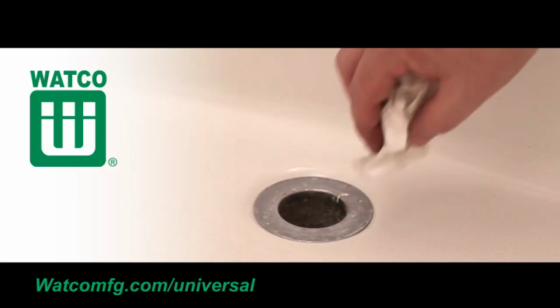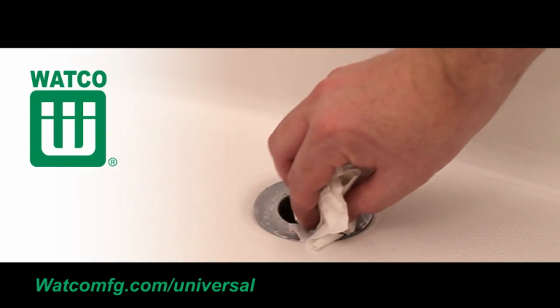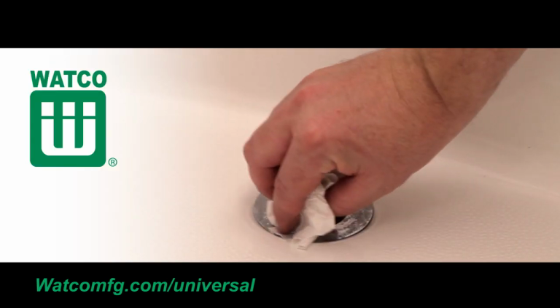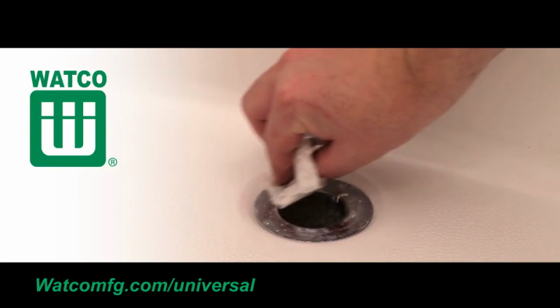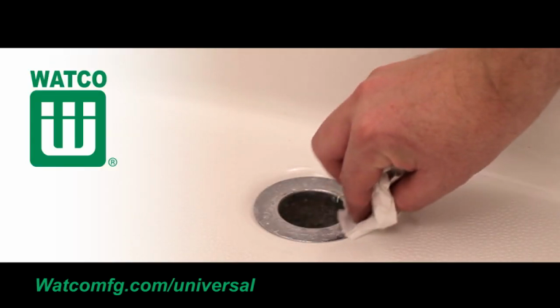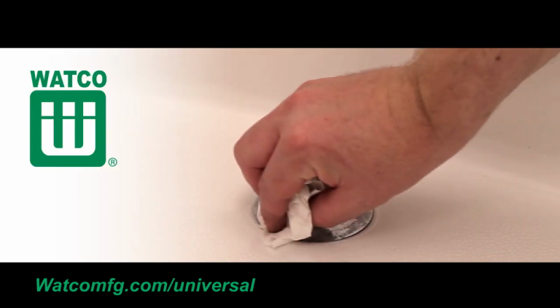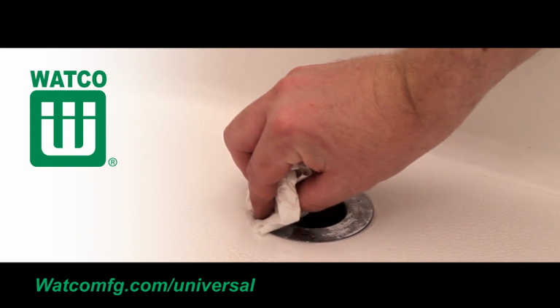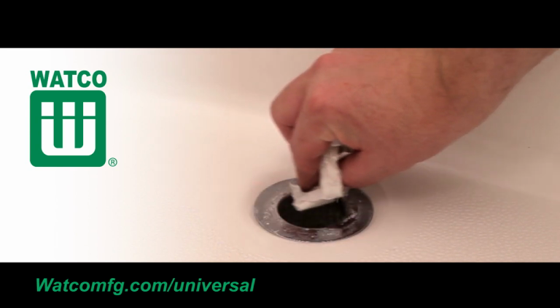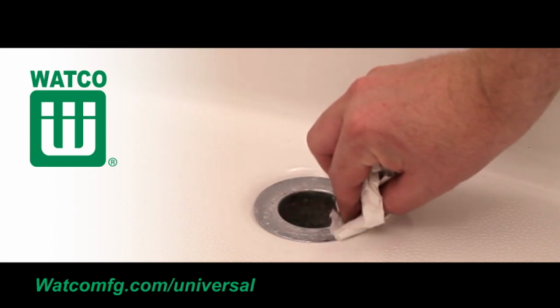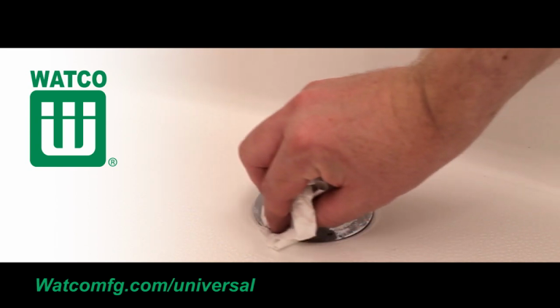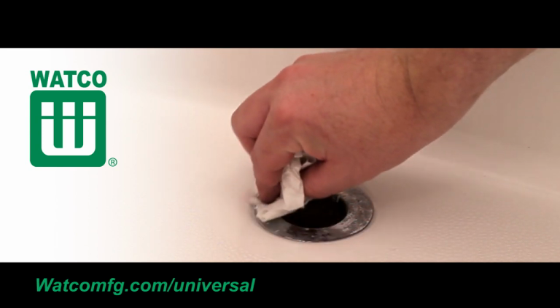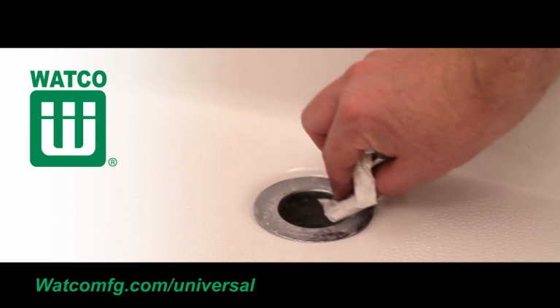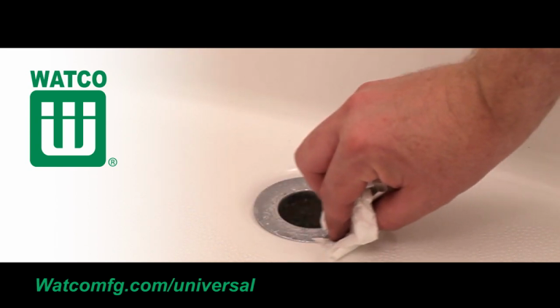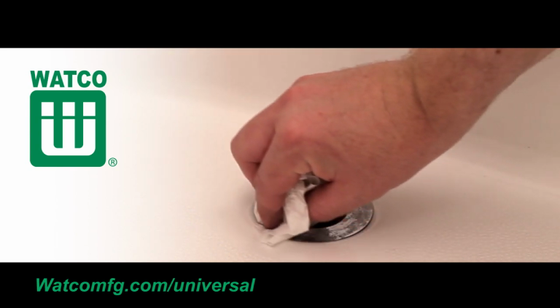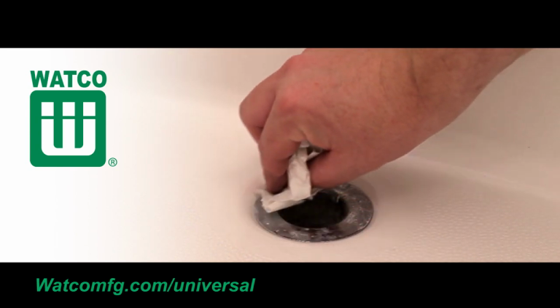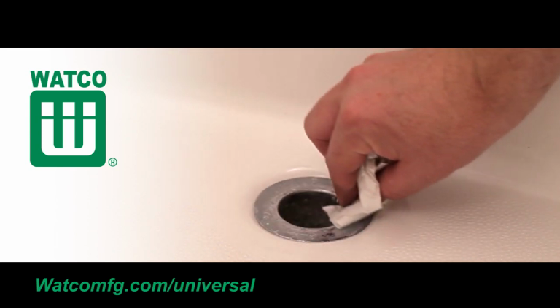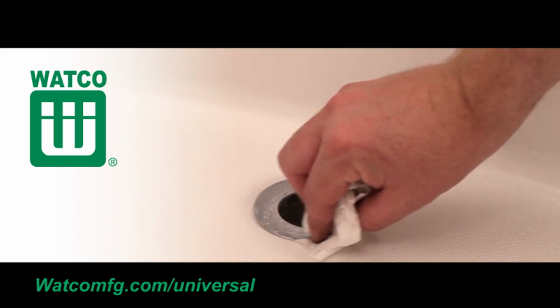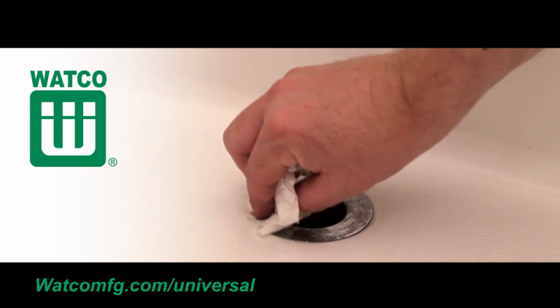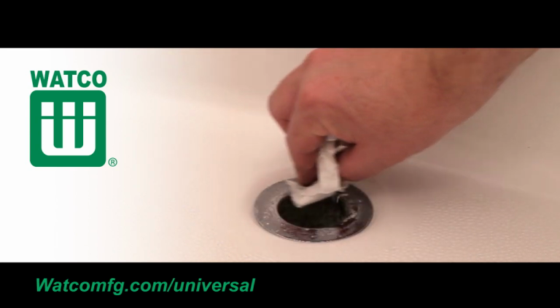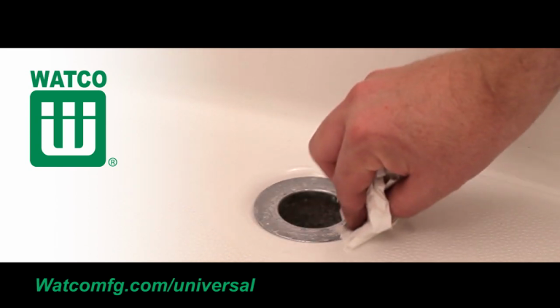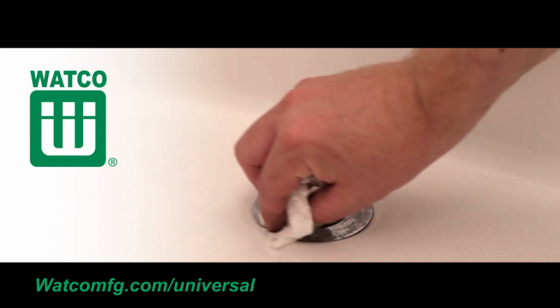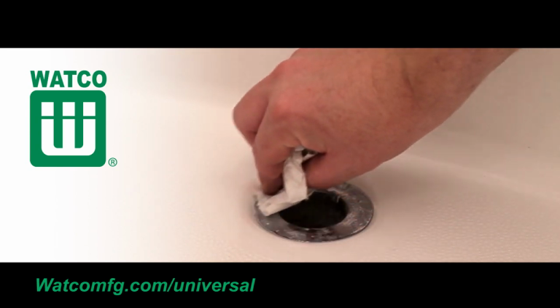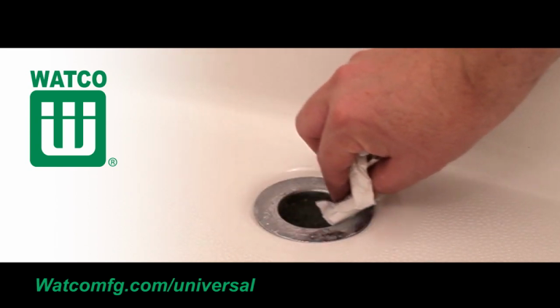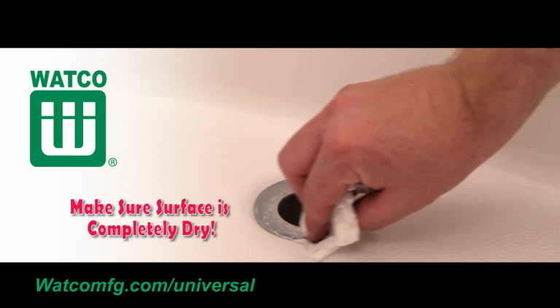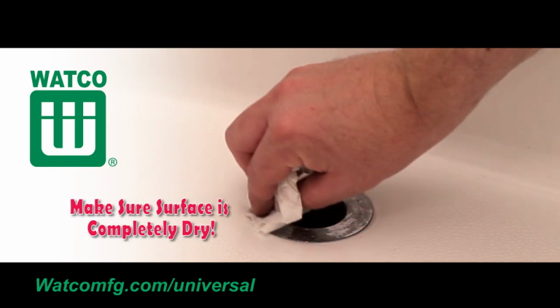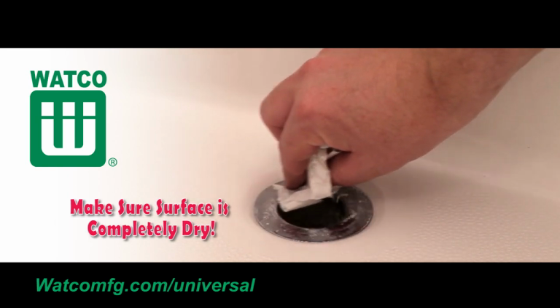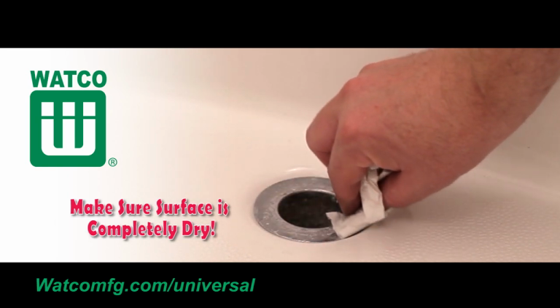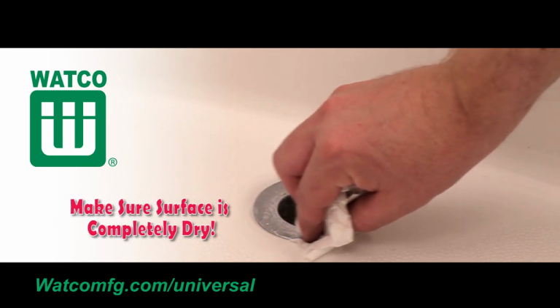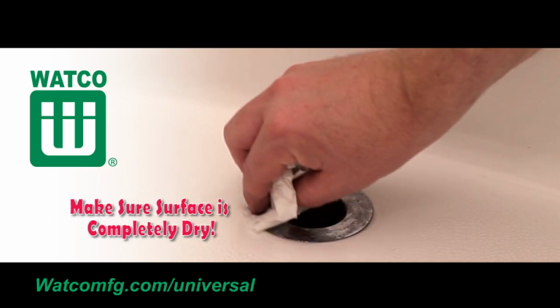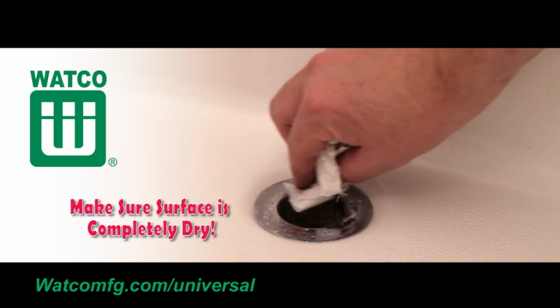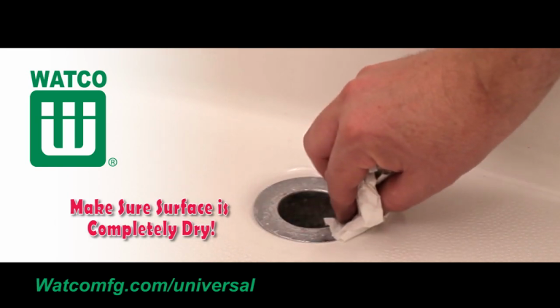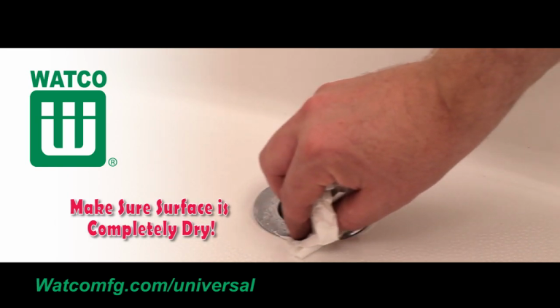Remove all oils, dirt and cleansers from the drain flange area using soap and water or rubbing alcohol in a rag. Make sure the drain flange surface is completely dry.